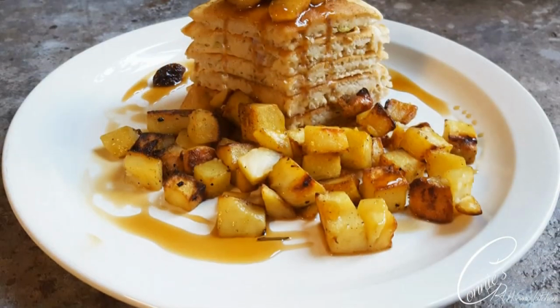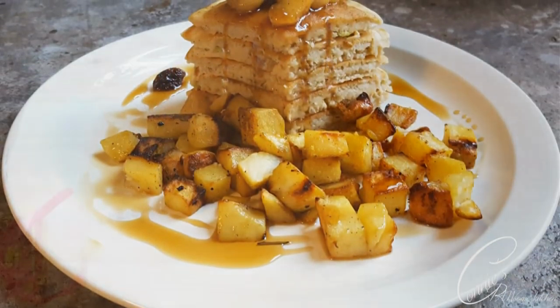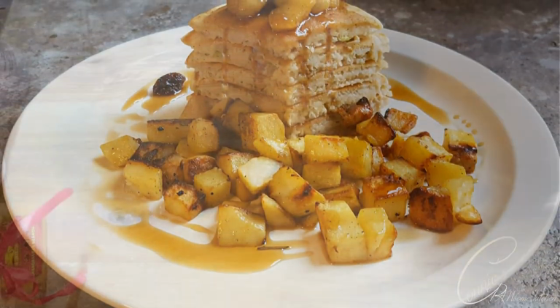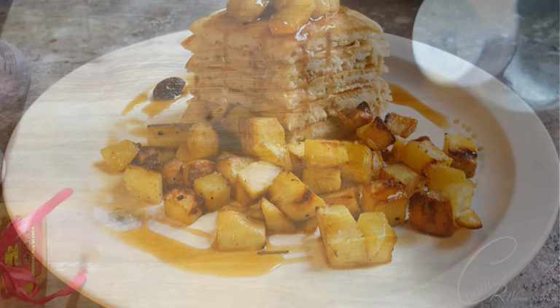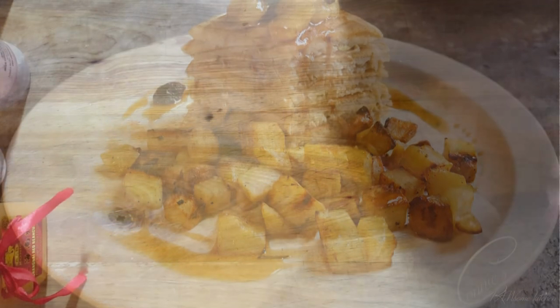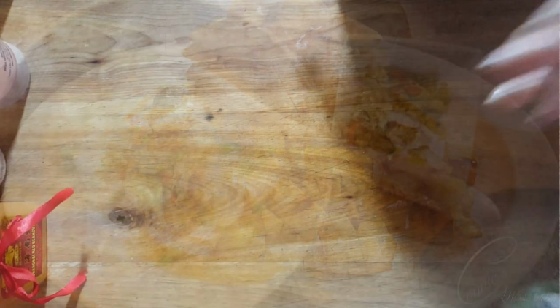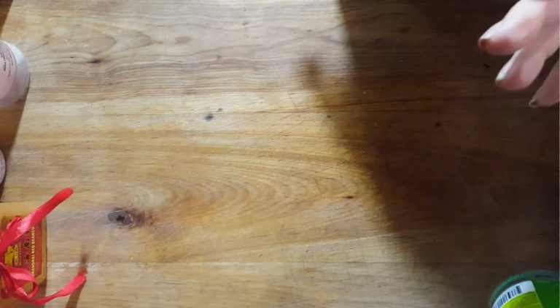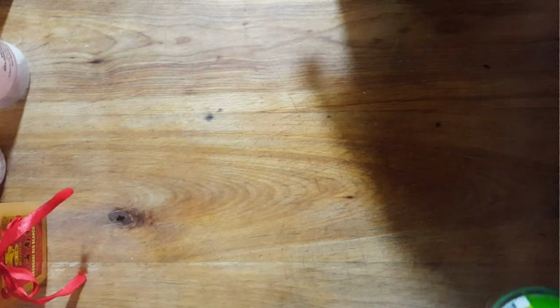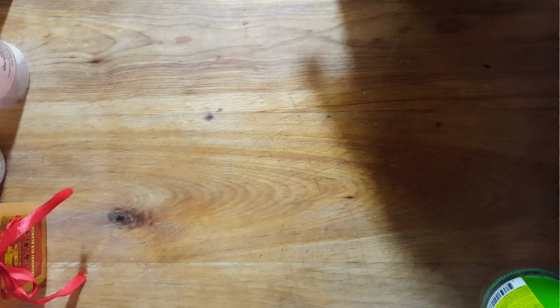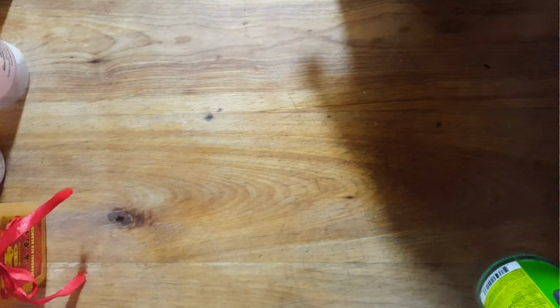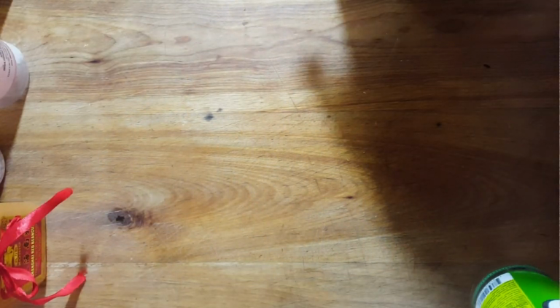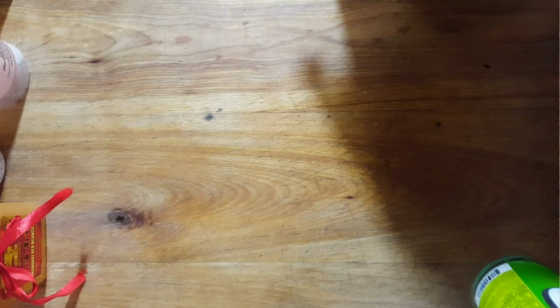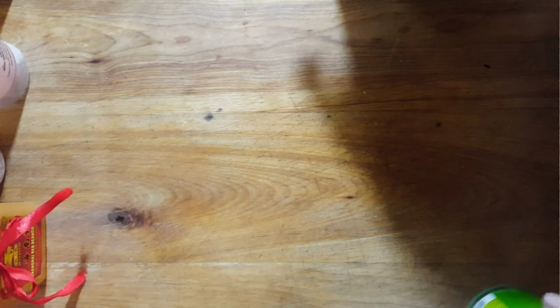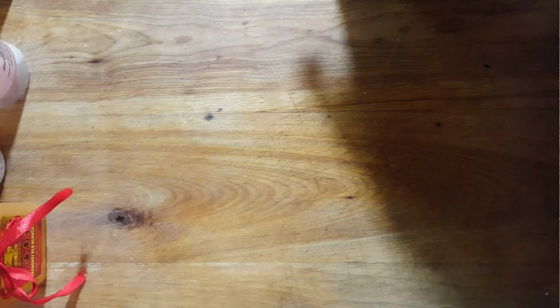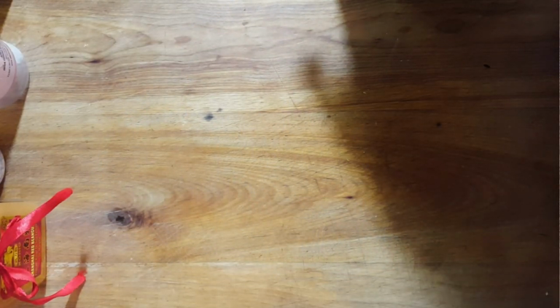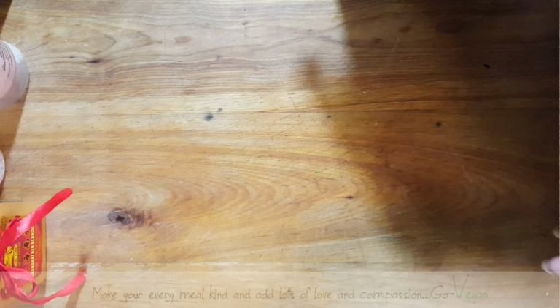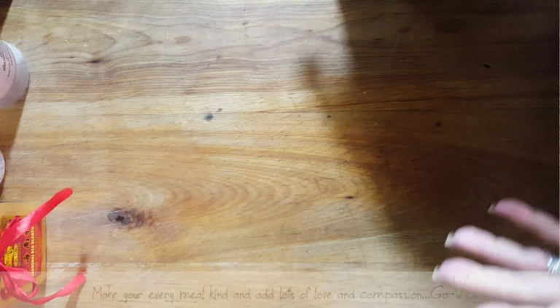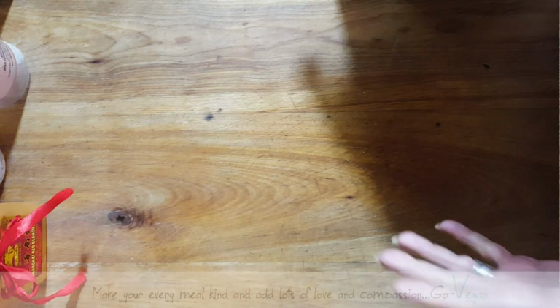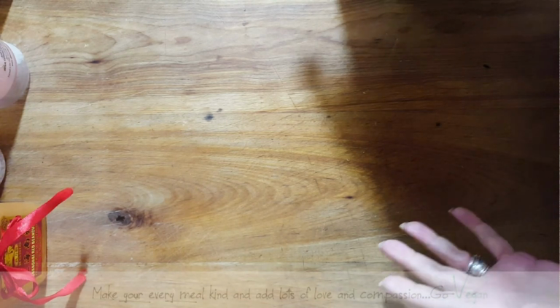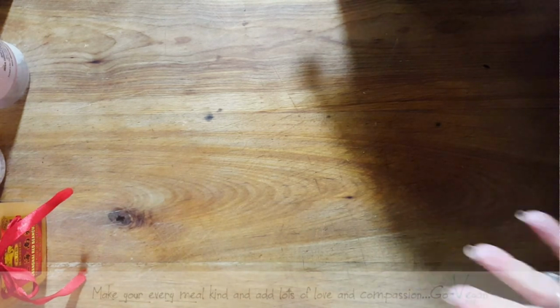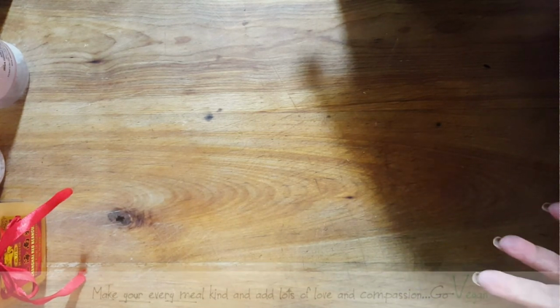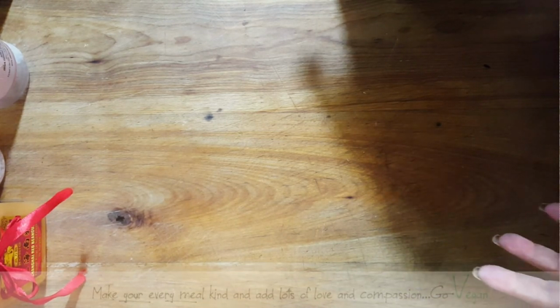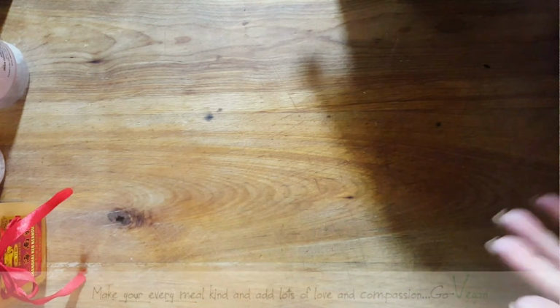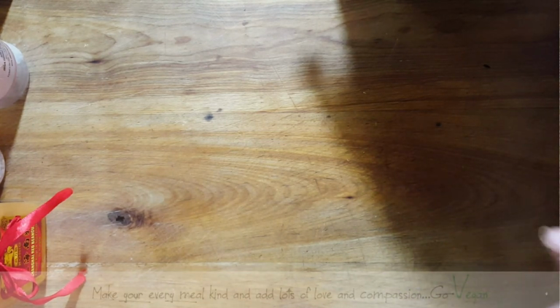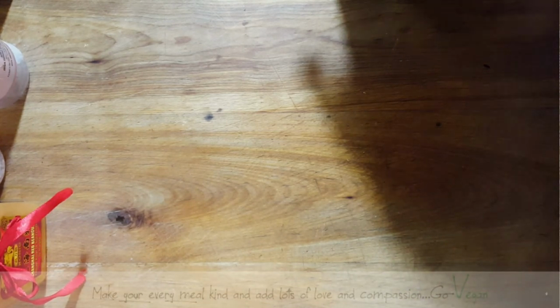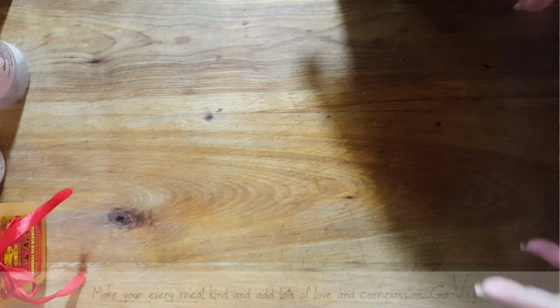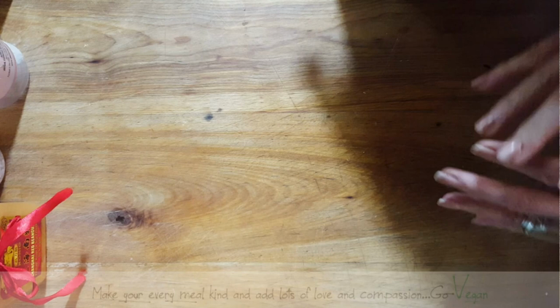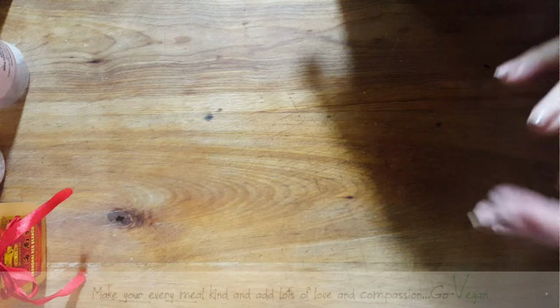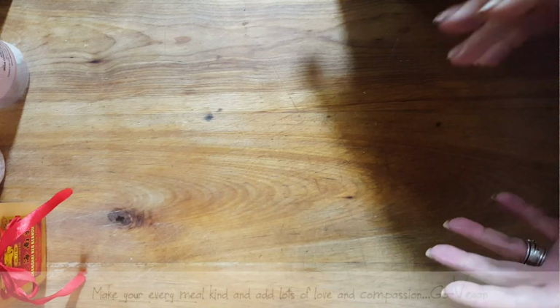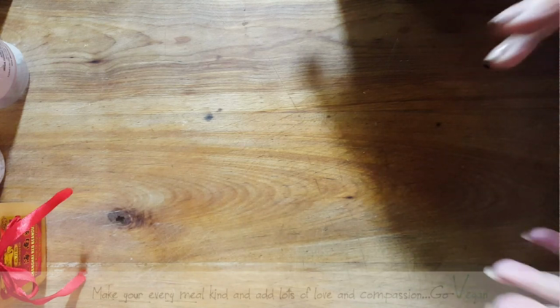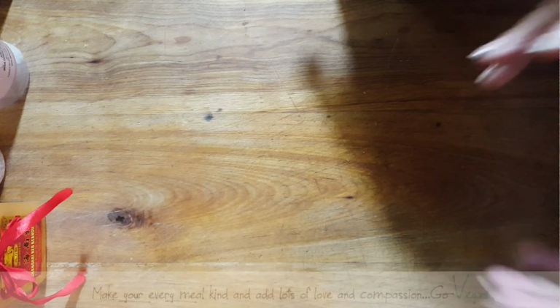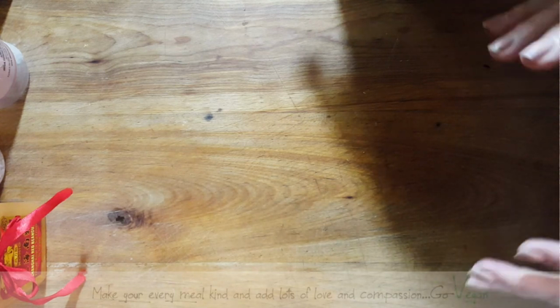Good morning everyone. Today we are going to bottle our kombucha. I know a few of you have been messaging me and you guys want to know how I bottle my kombucha. It is one of the most simplest ways of doing it — easy.